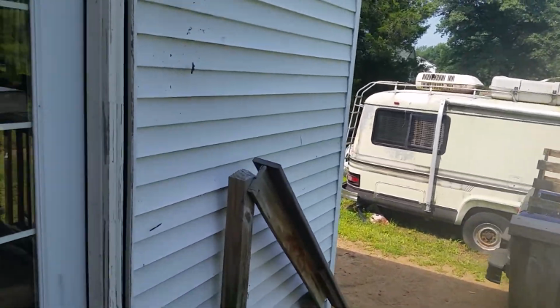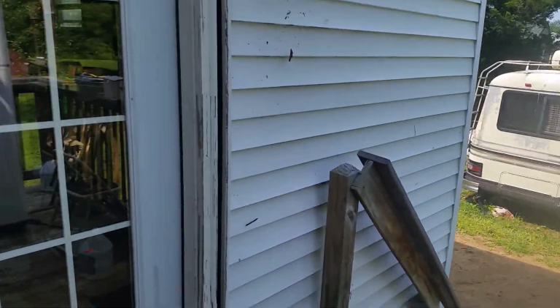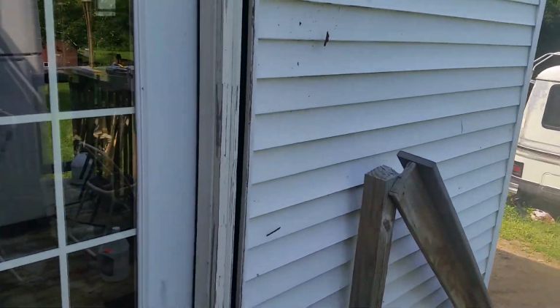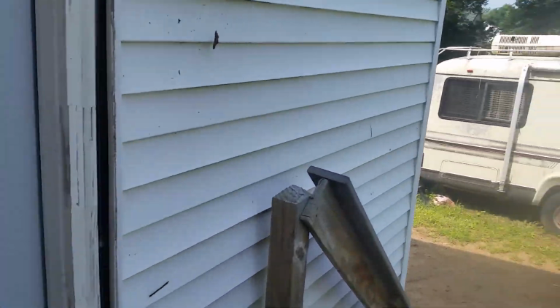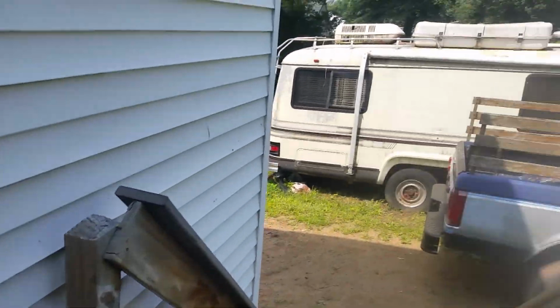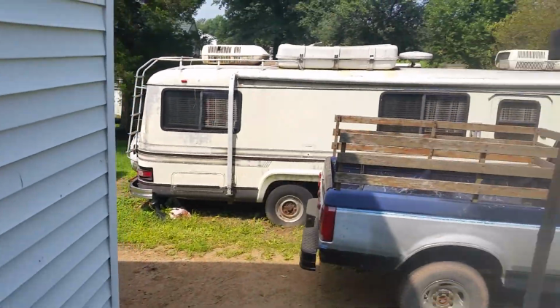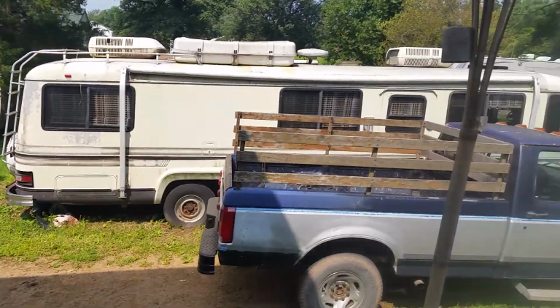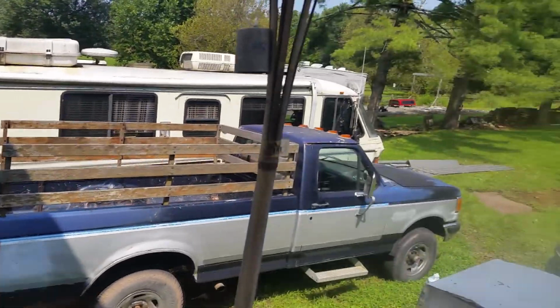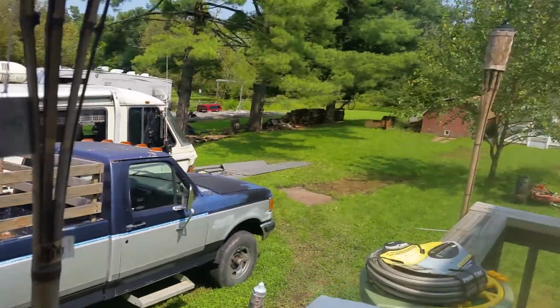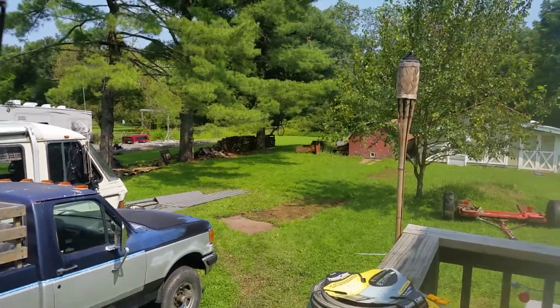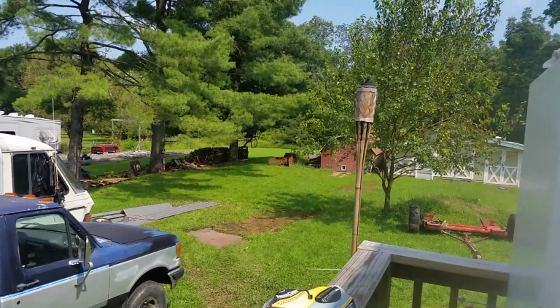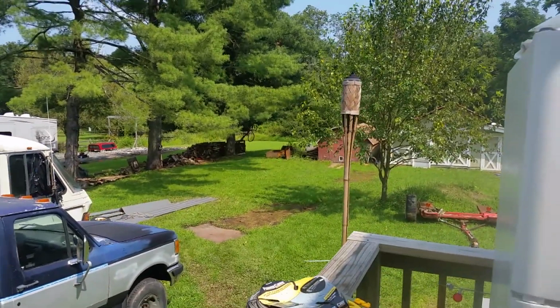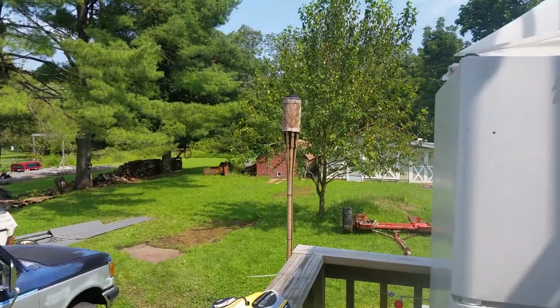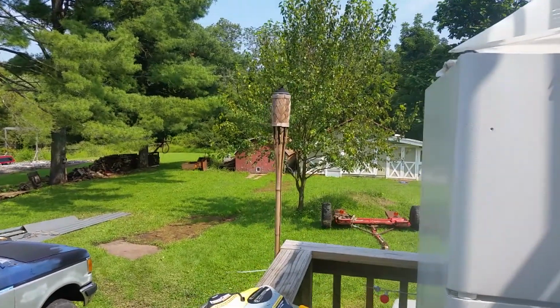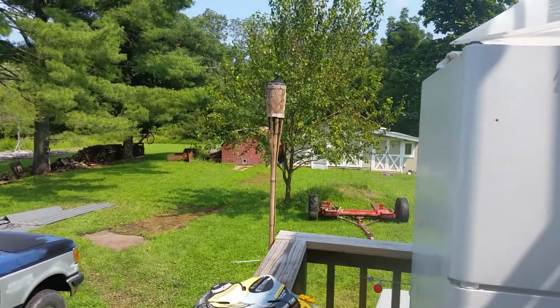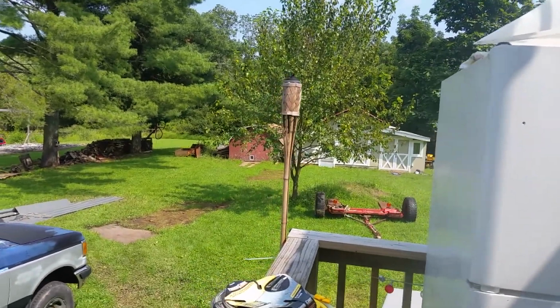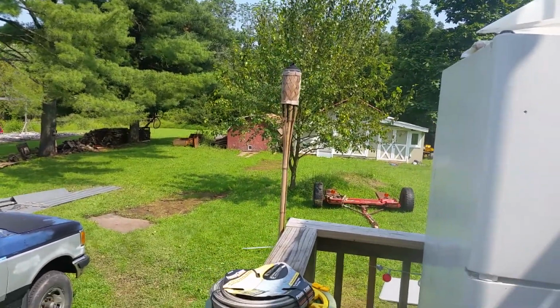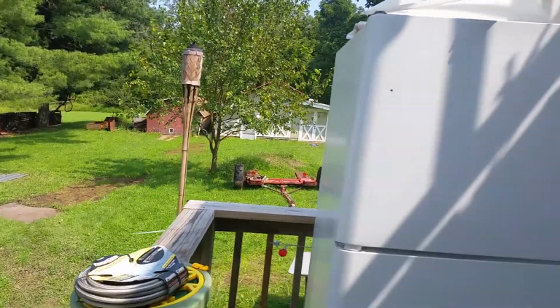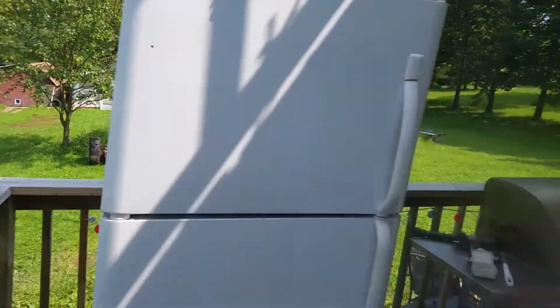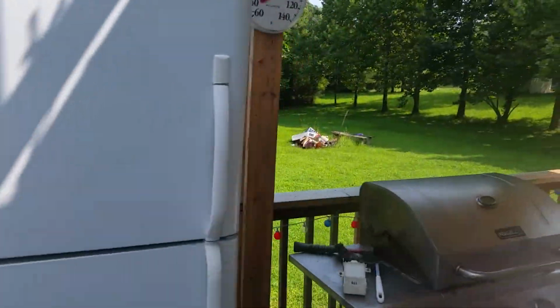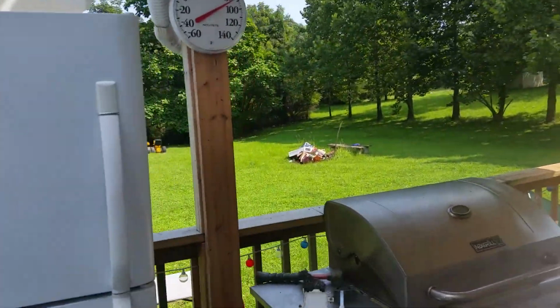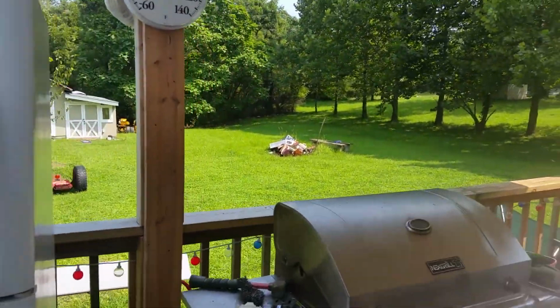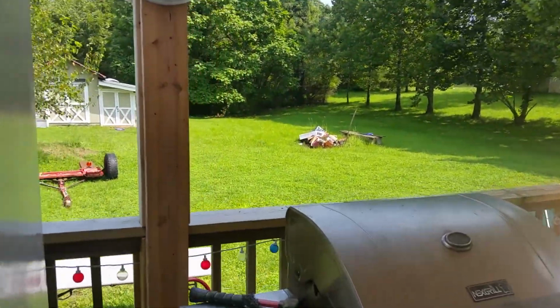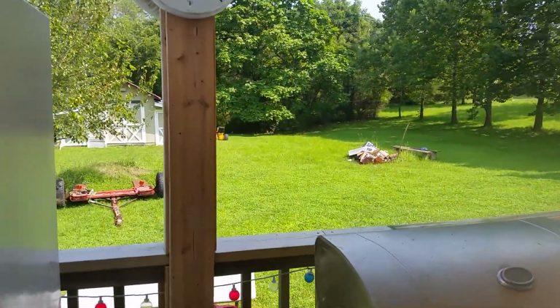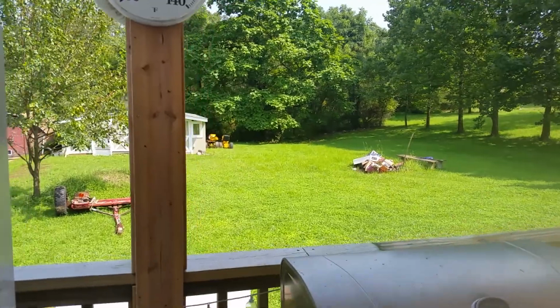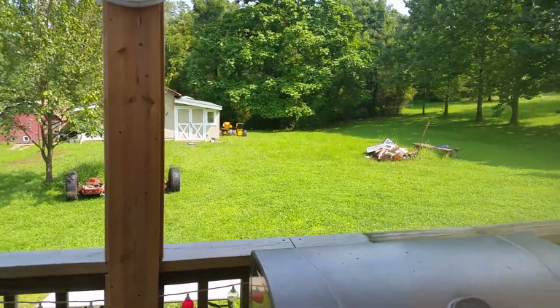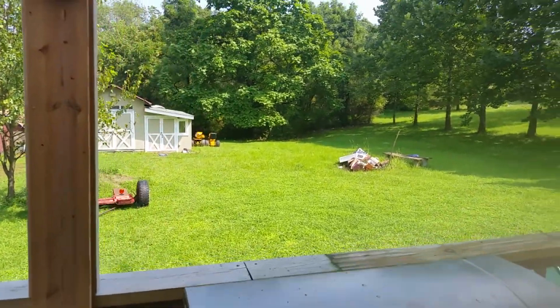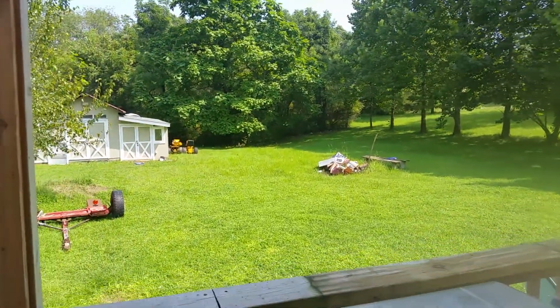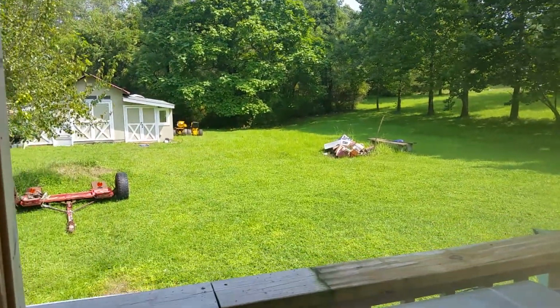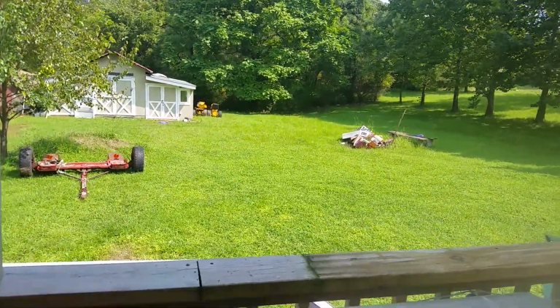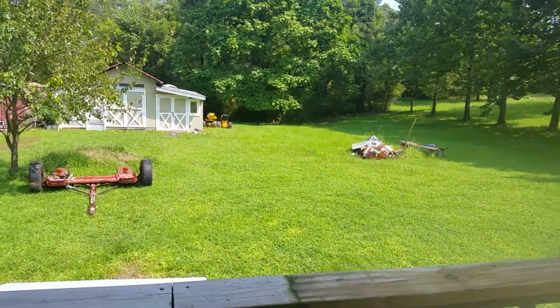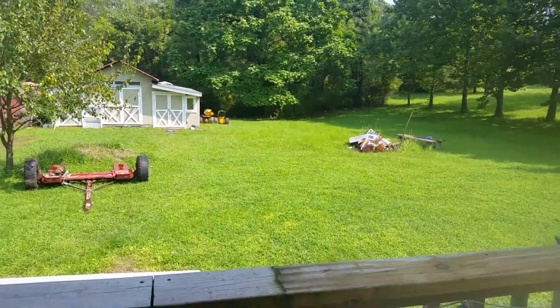It's like a rainforest here the past couple years. Look how green it is - I can't even mow. Look at that - I don't know if you can tell how green that is.